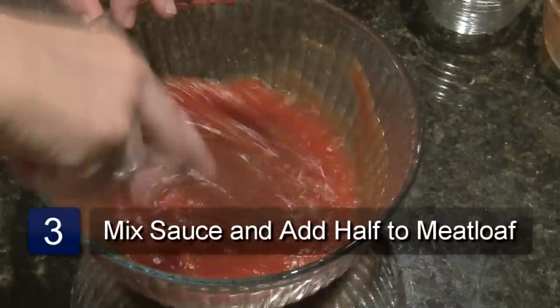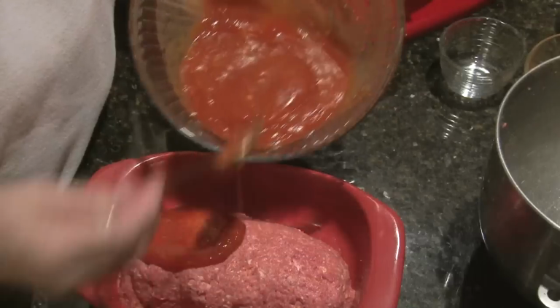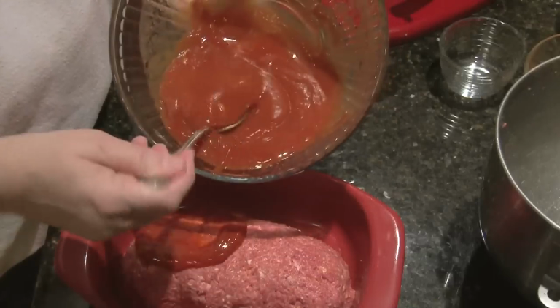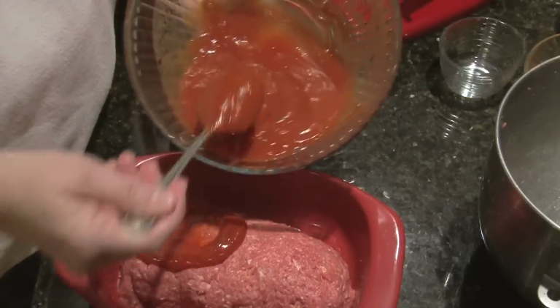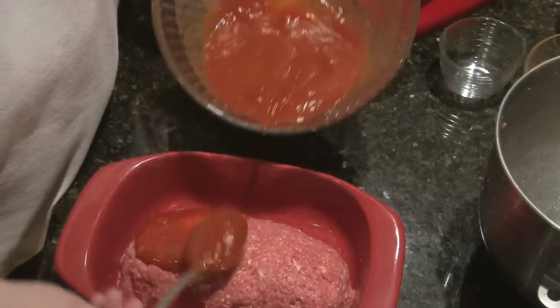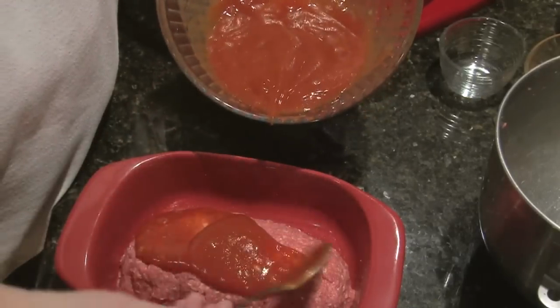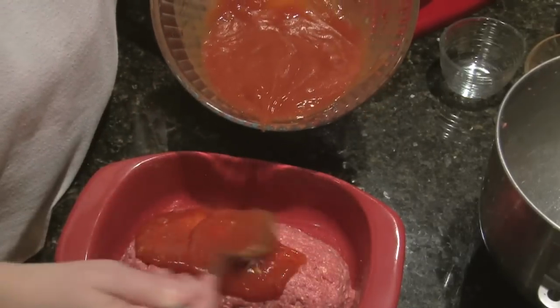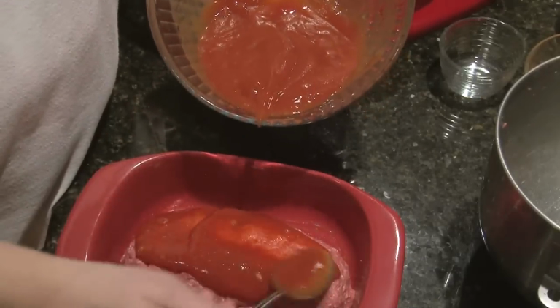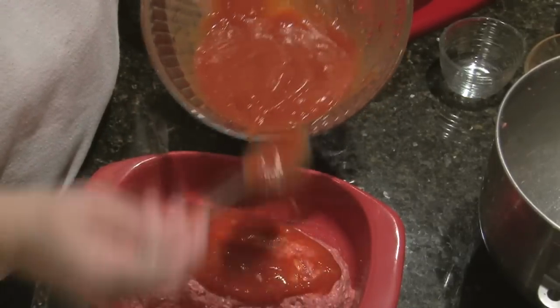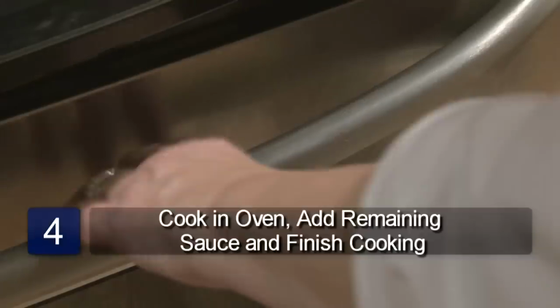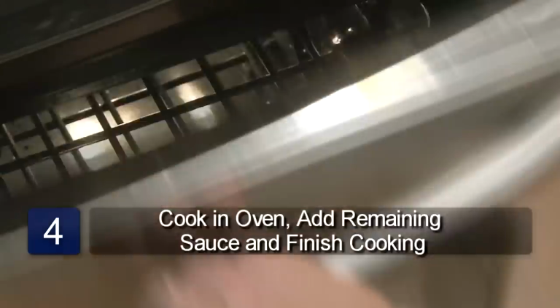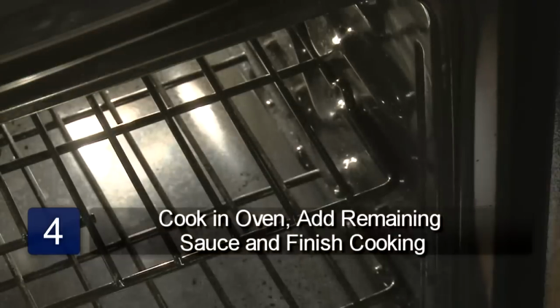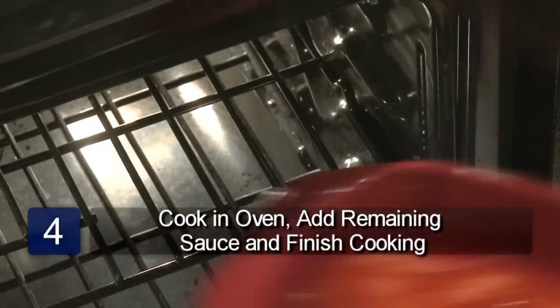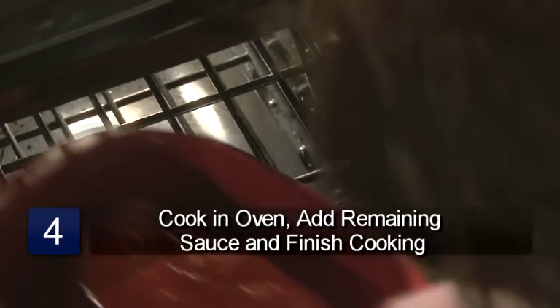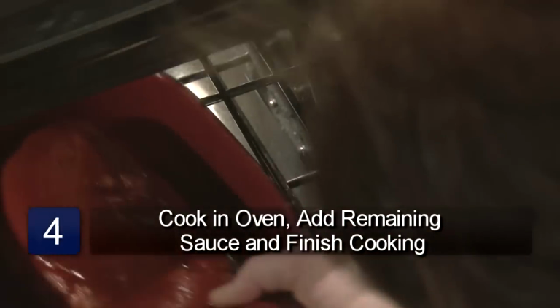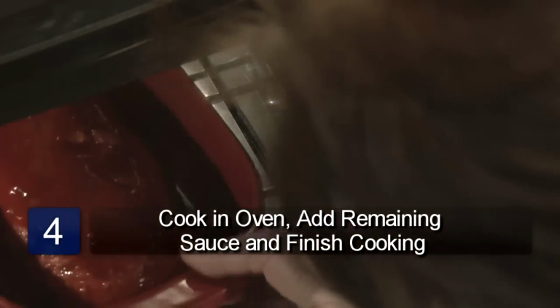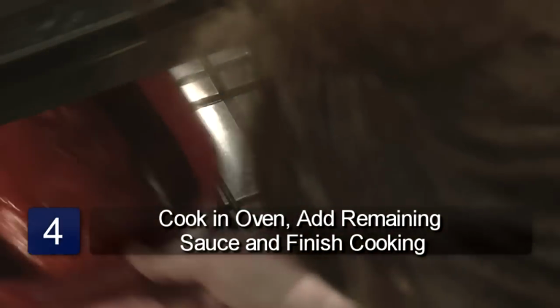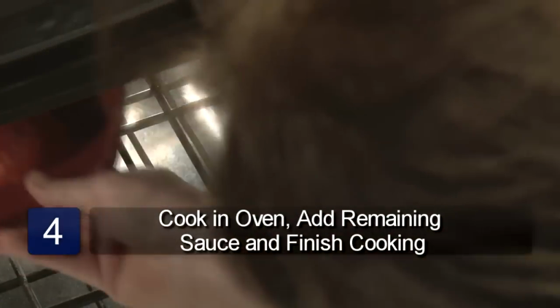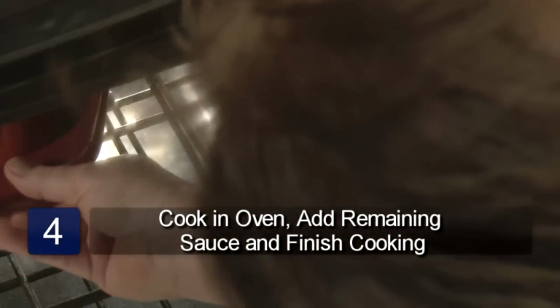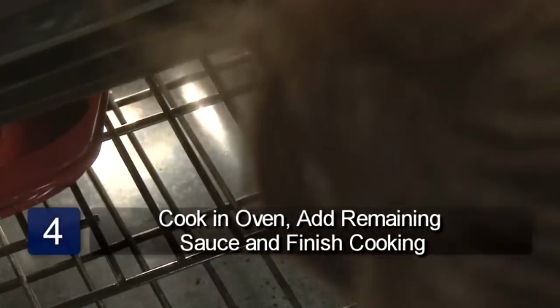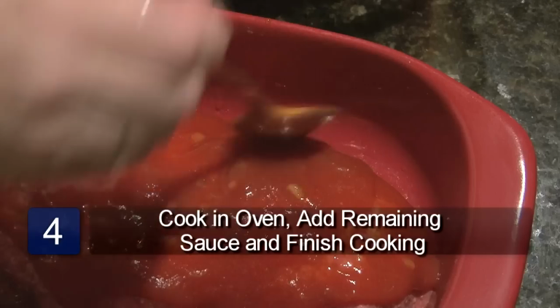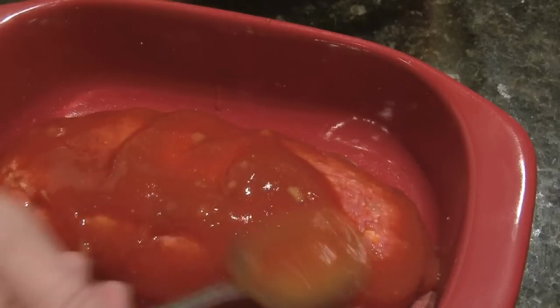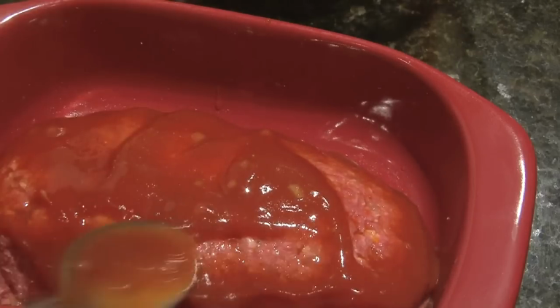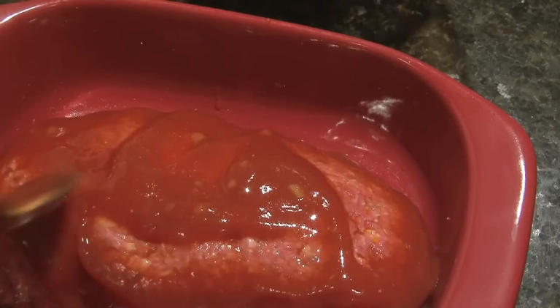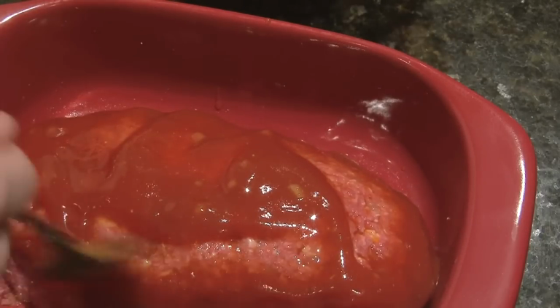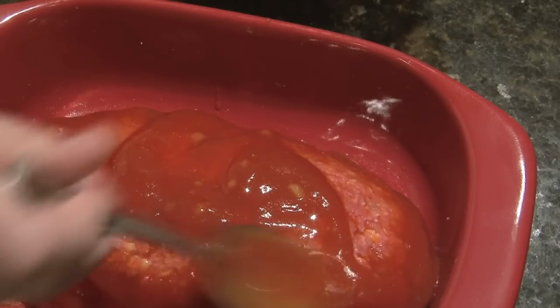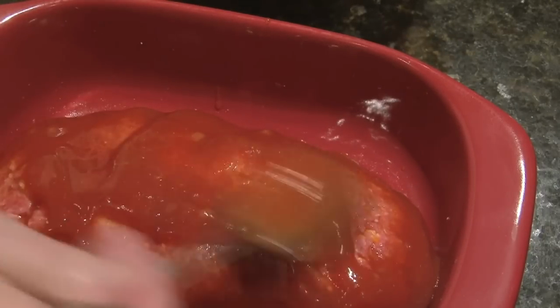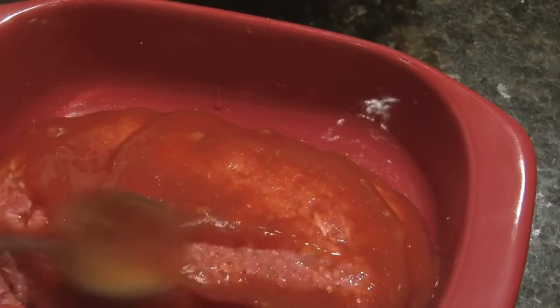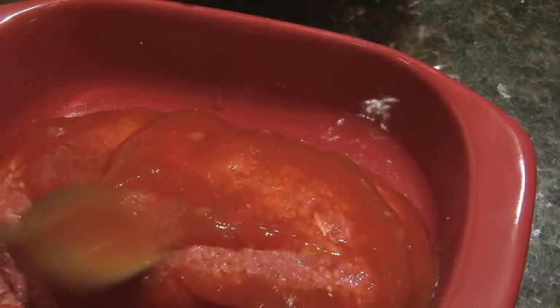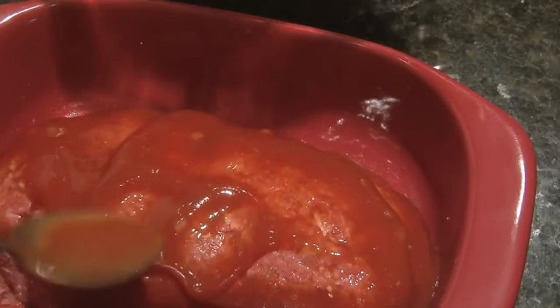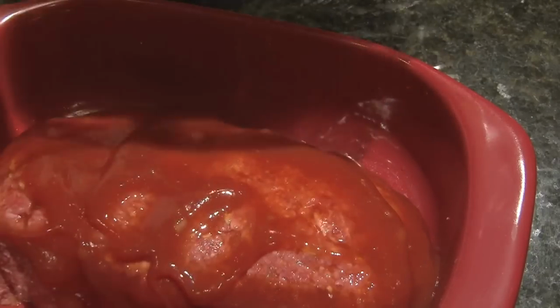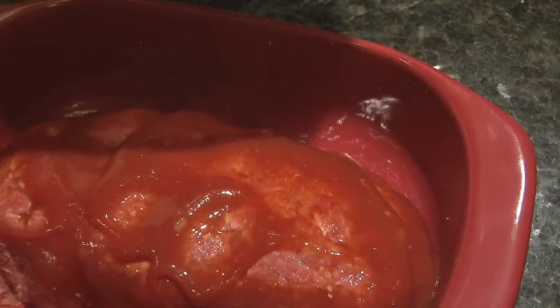Pour half of the sauce over the meatloaf. Place the meatloaf in the oven and bake it at 350 degrees for 40 minutes. Take out and pour the rest of the sauce over the meatloaf, then bake an additional 20 minutes.